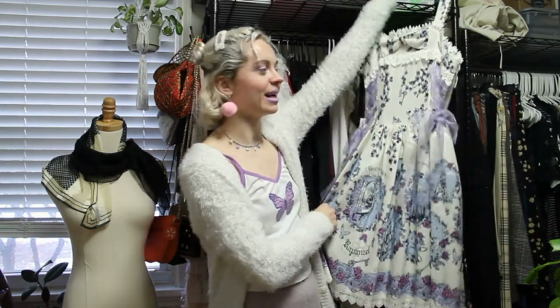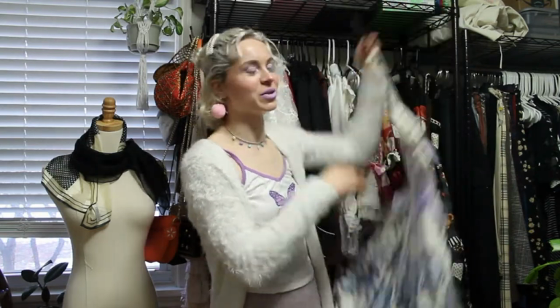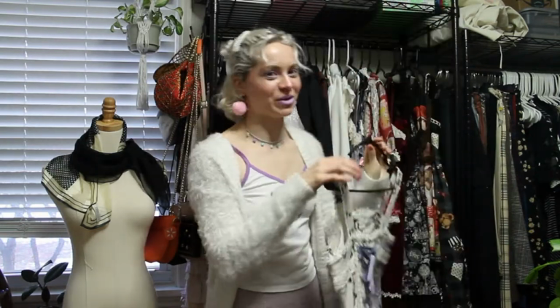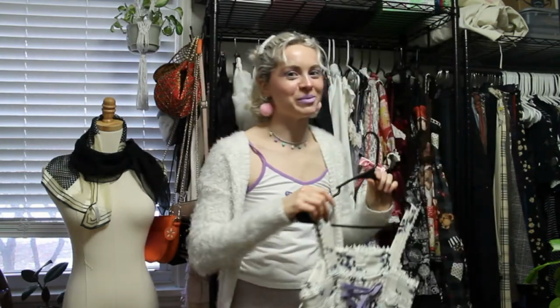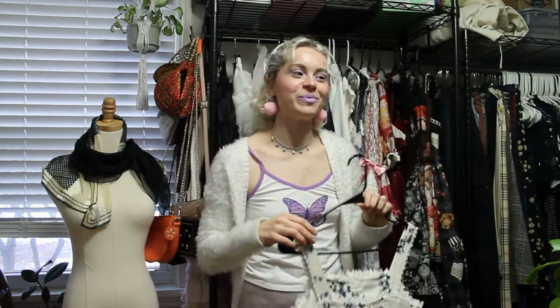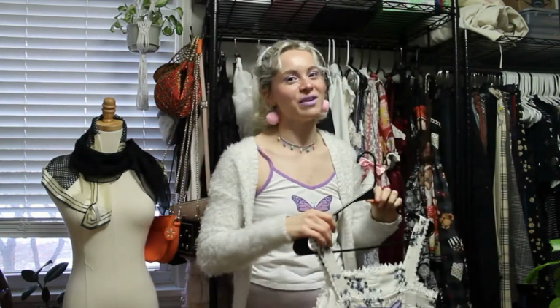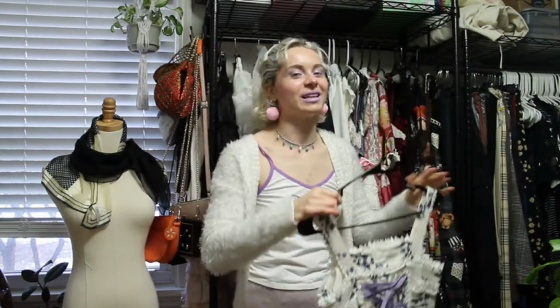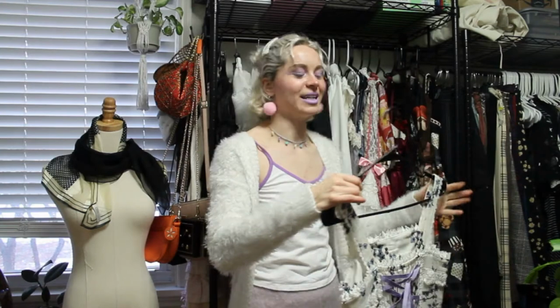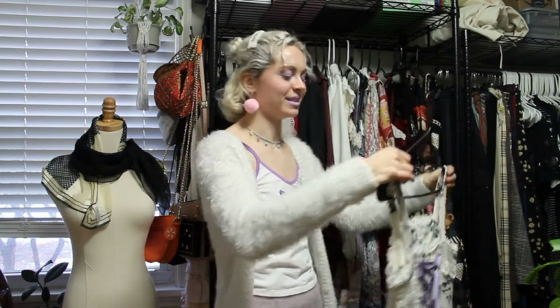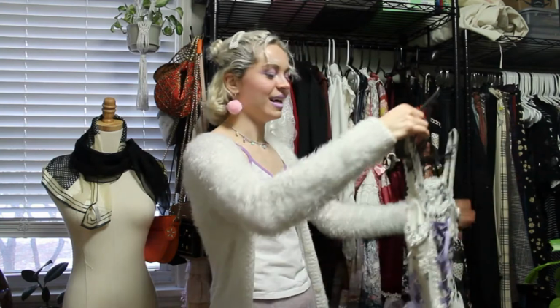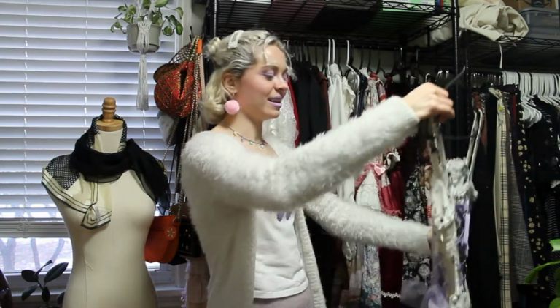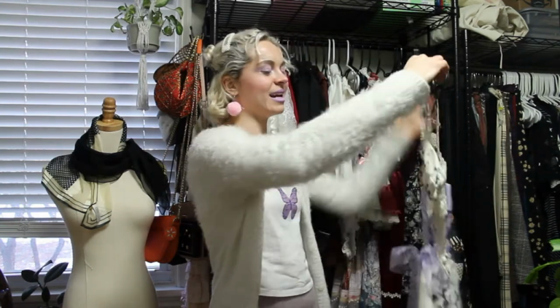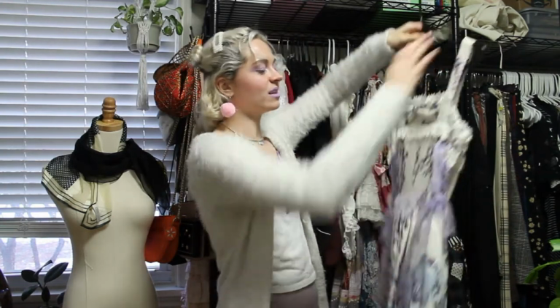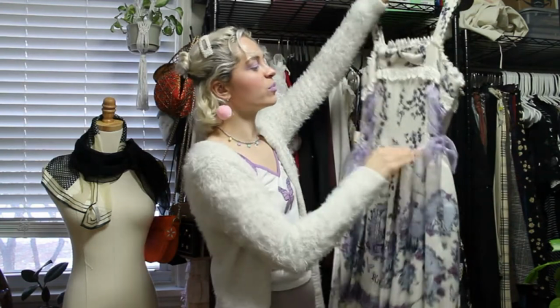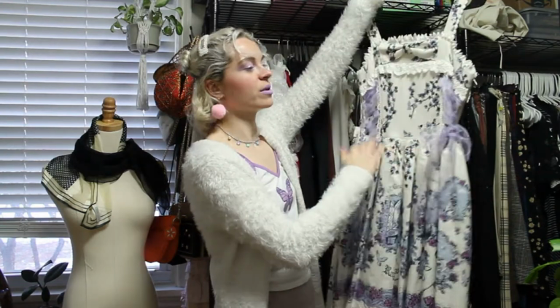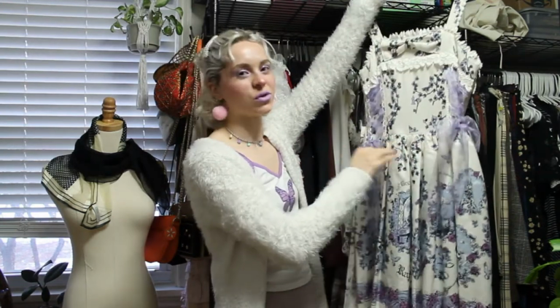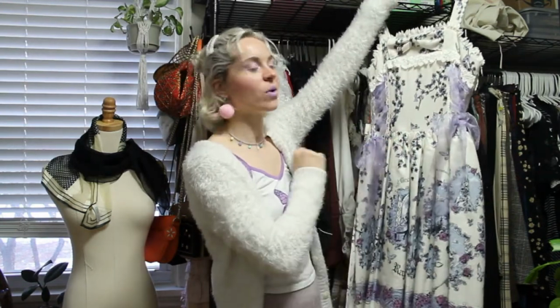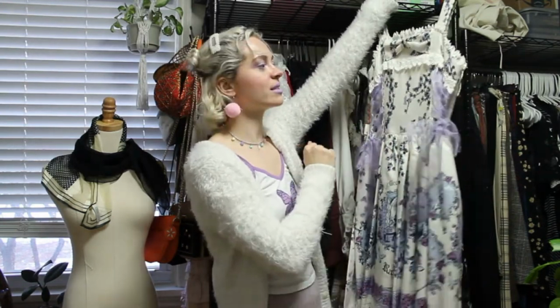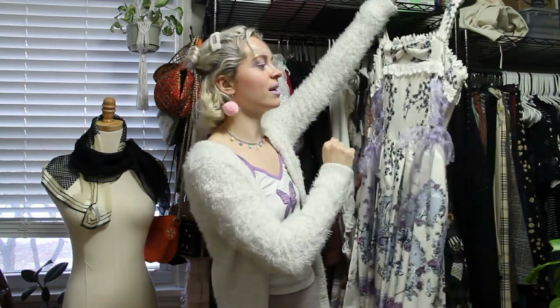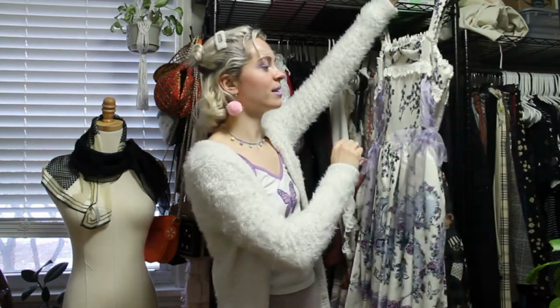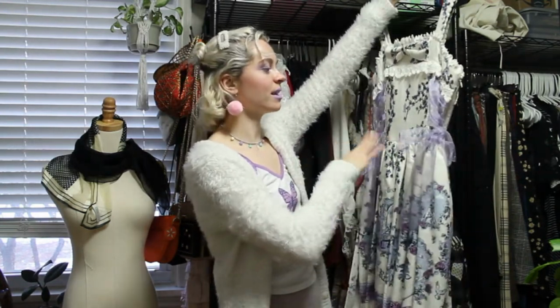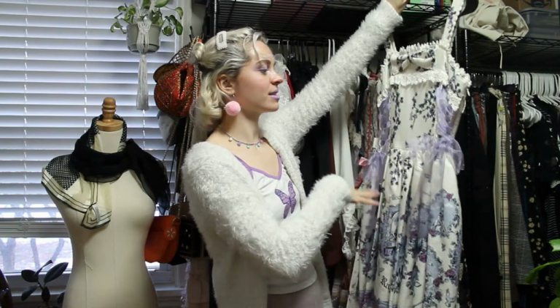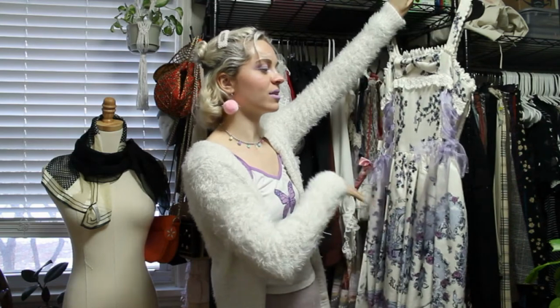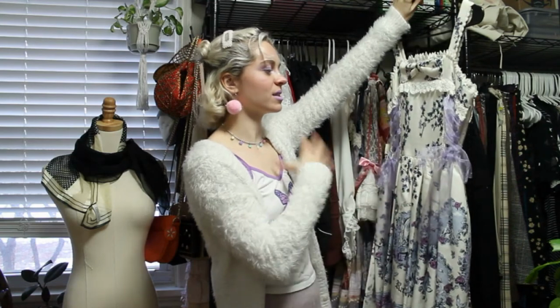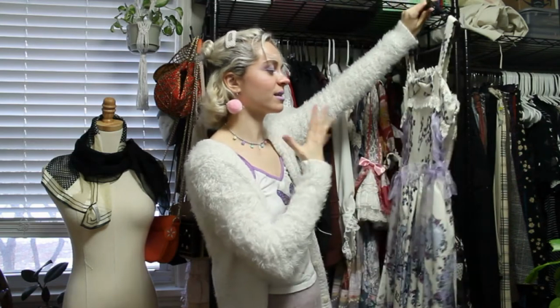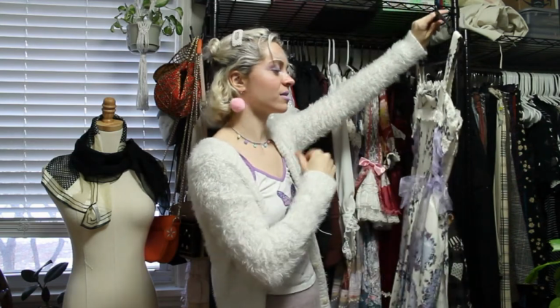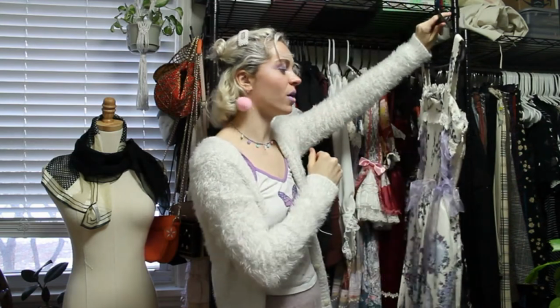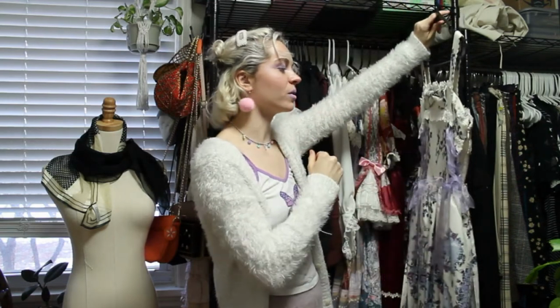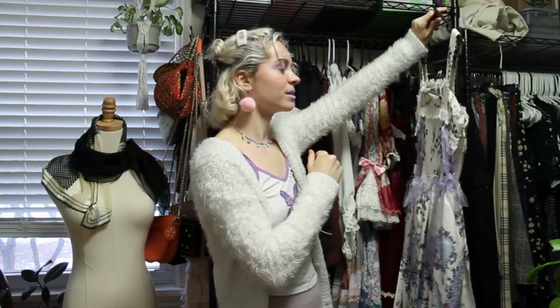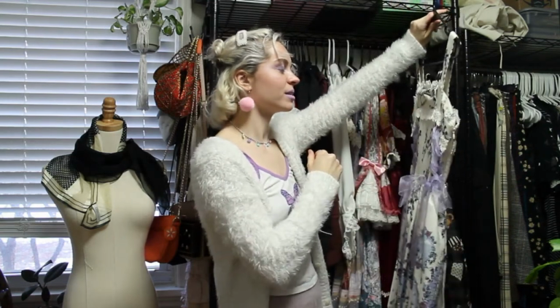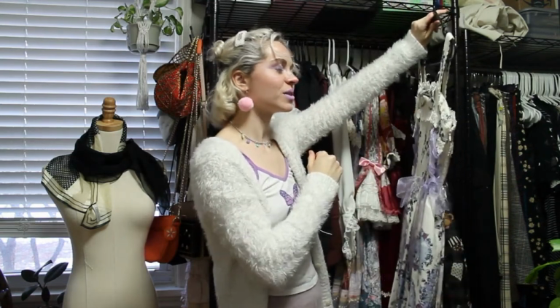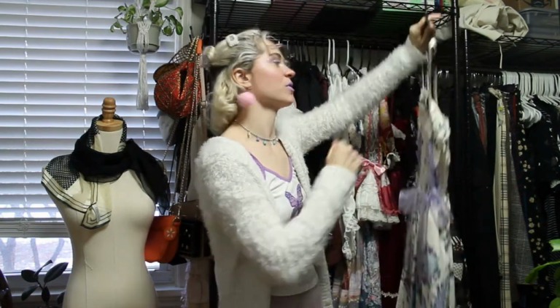Alice and the Pirates might be my favorite brand. I love the more drop waist on their styles — I just think they're so, so beautiful.